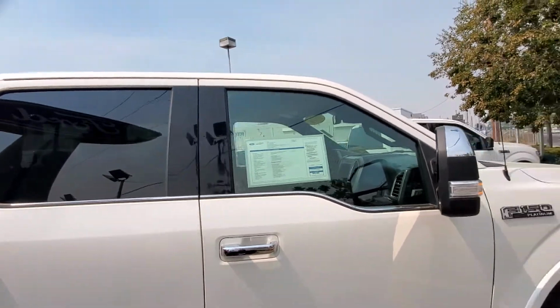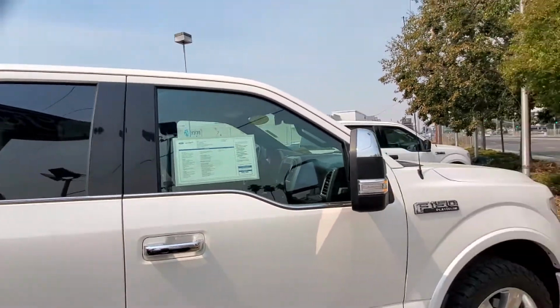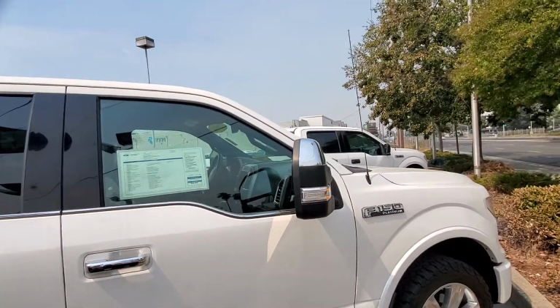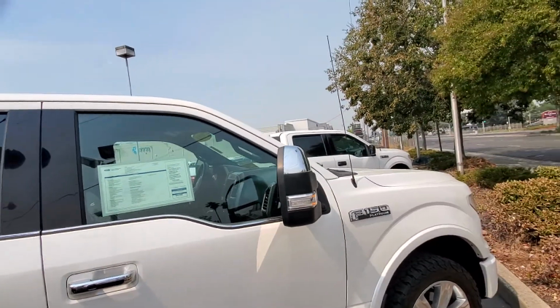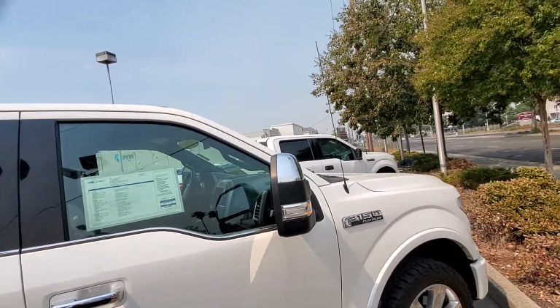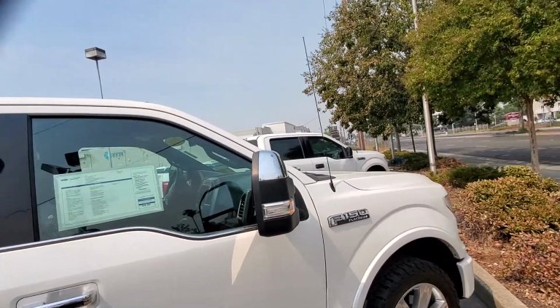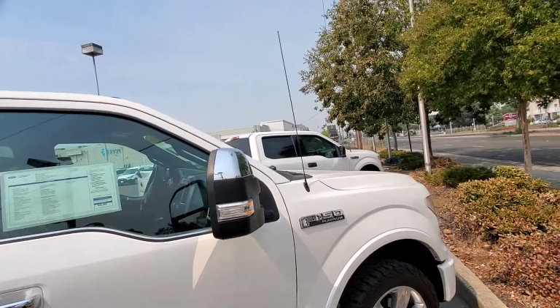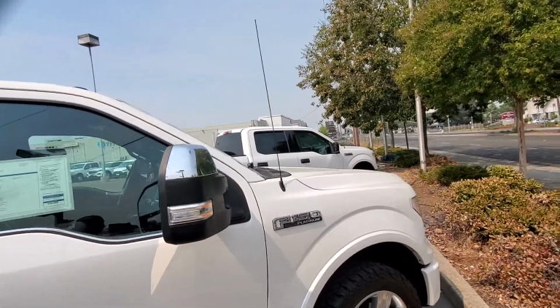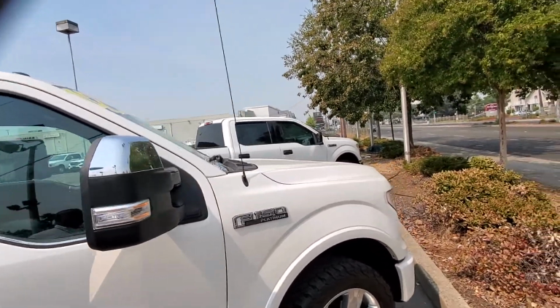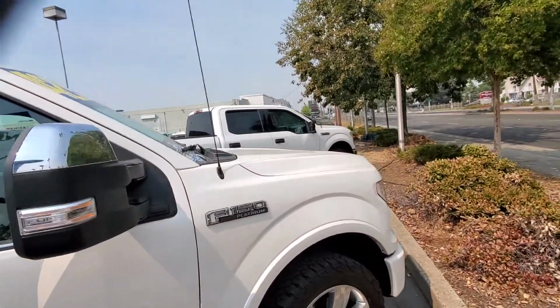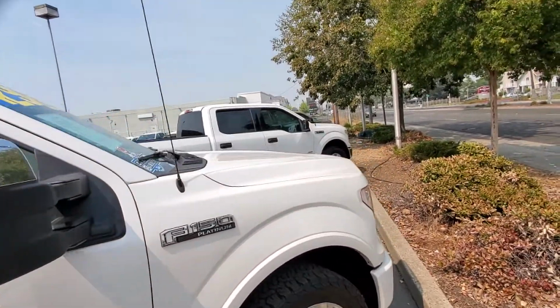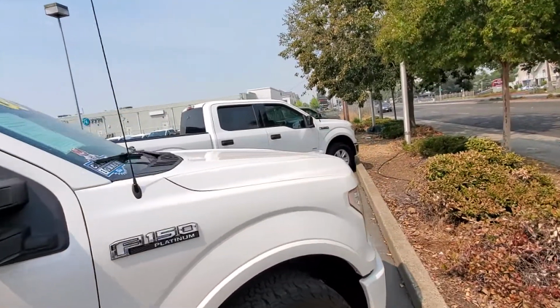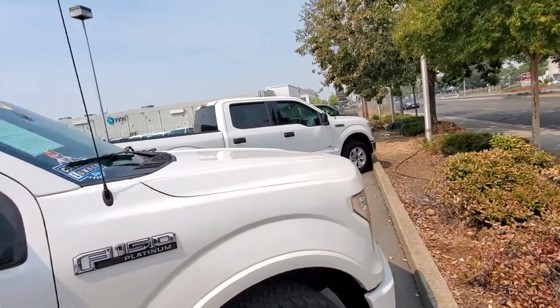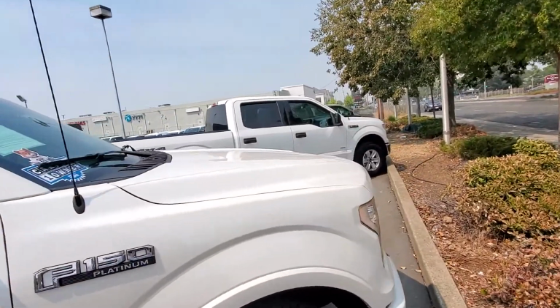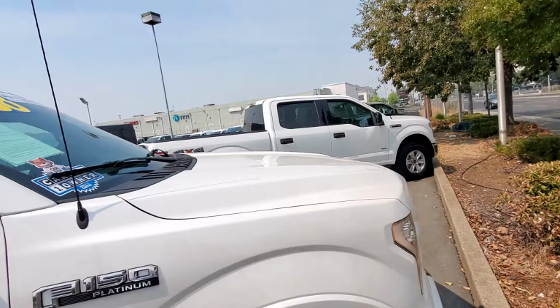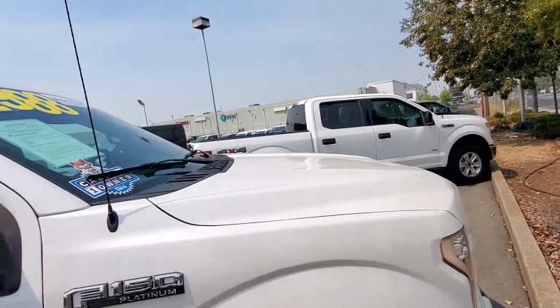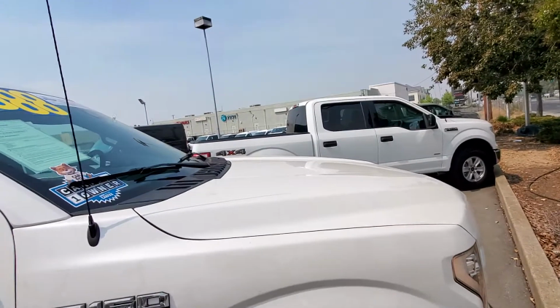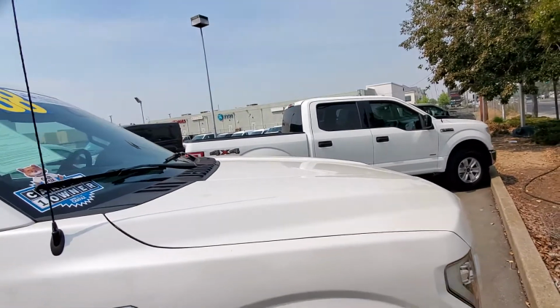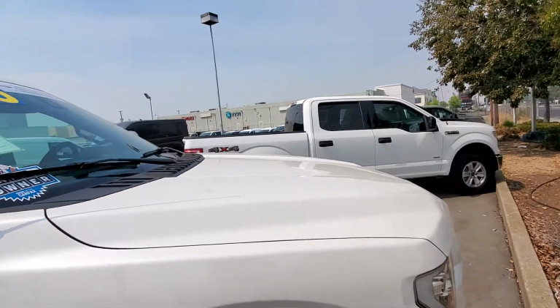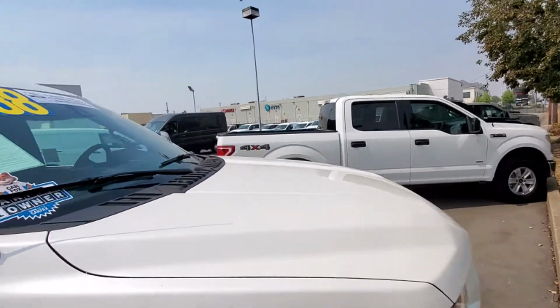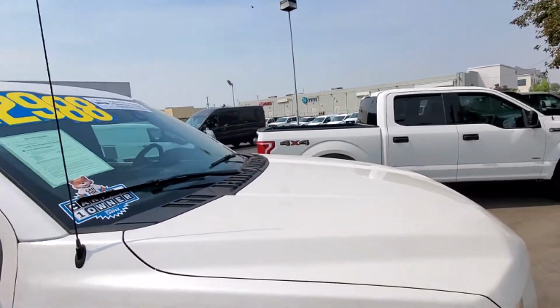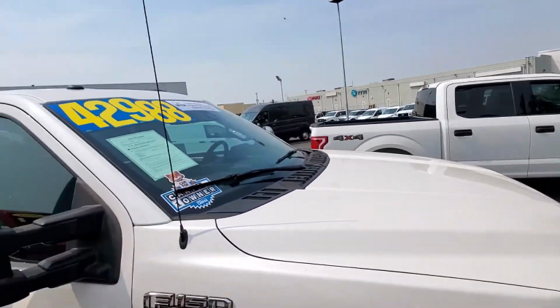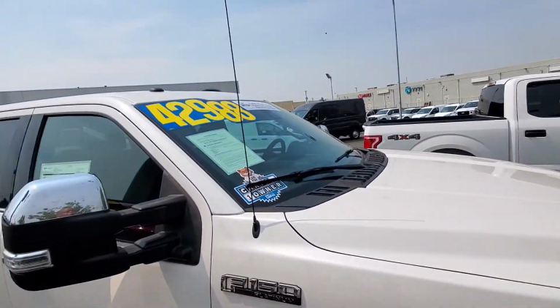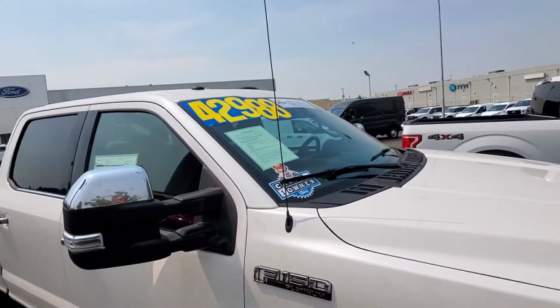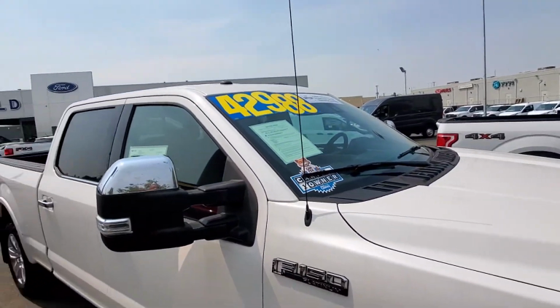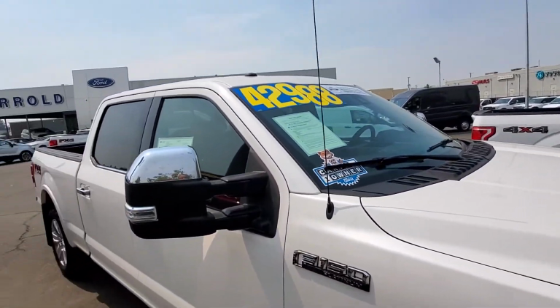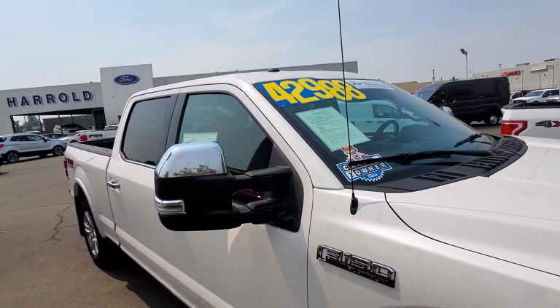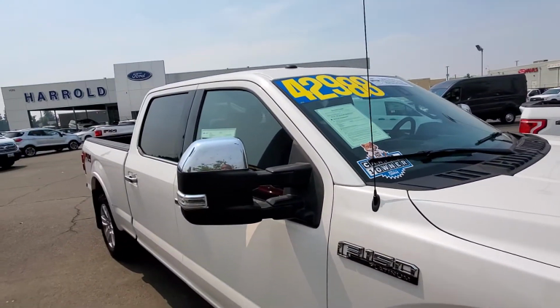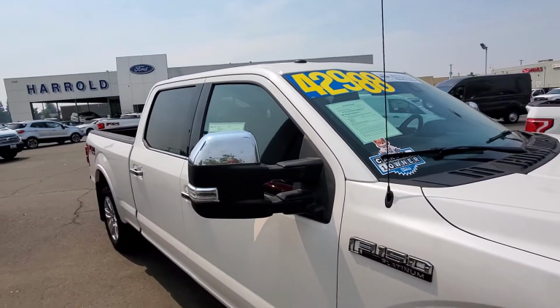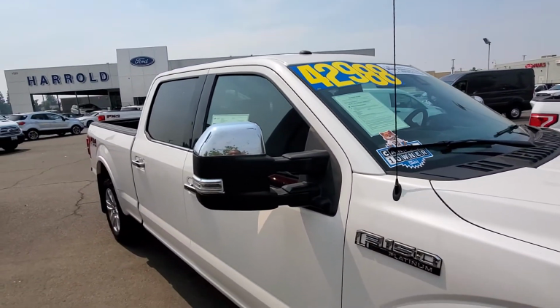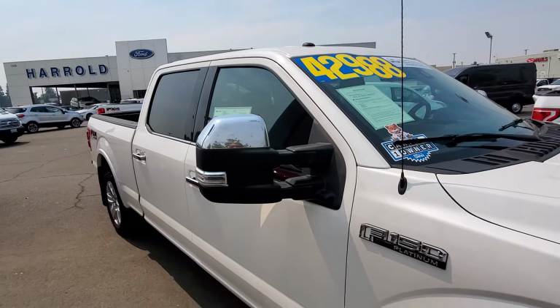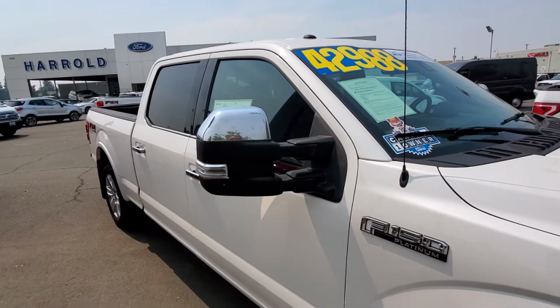If you have any questions about this vehicle, please give me a call at 916-606-5278. By the way, it does have the extended tow mirrors that are power.